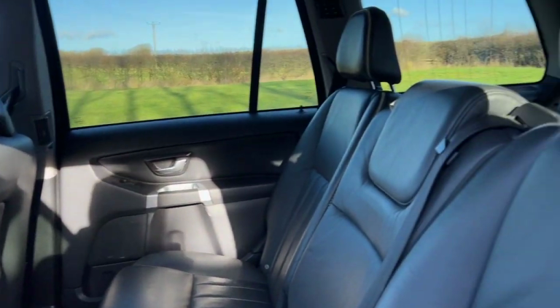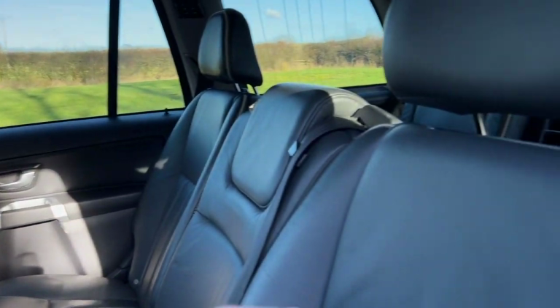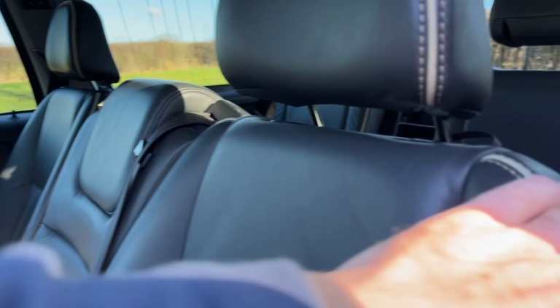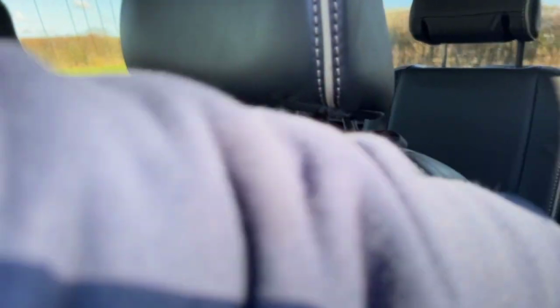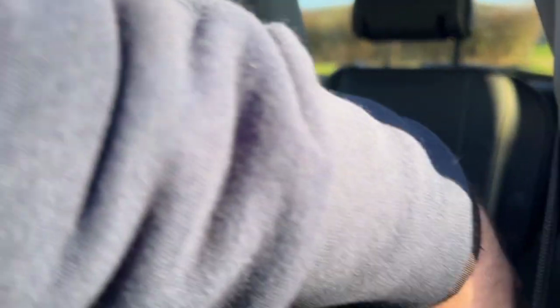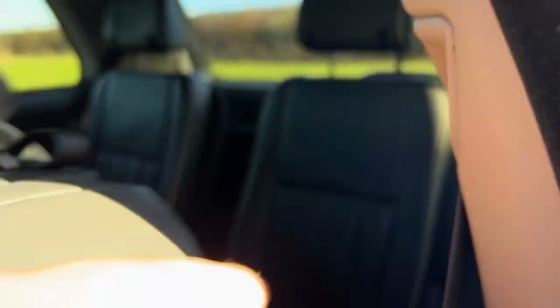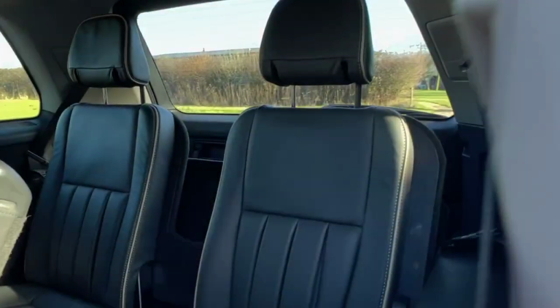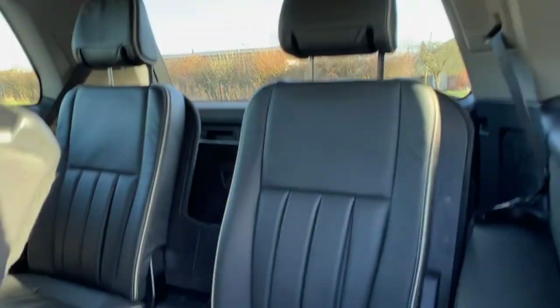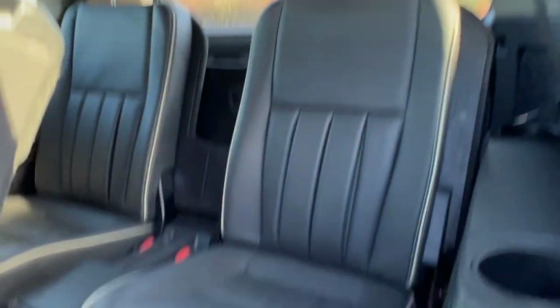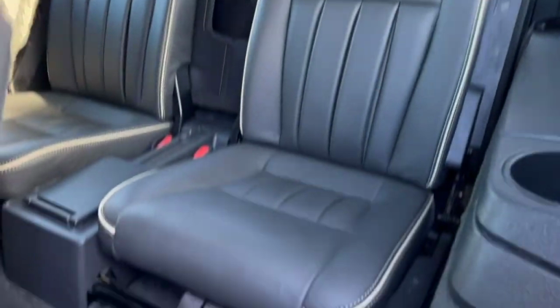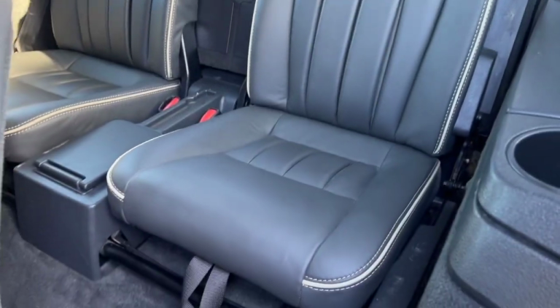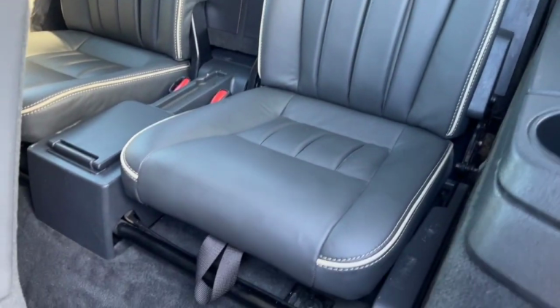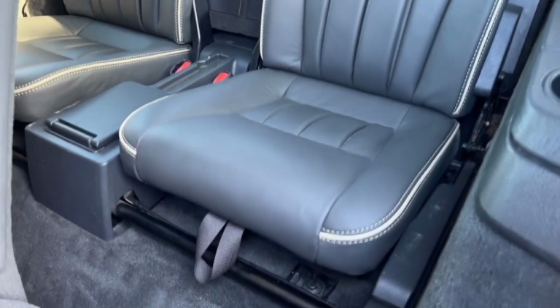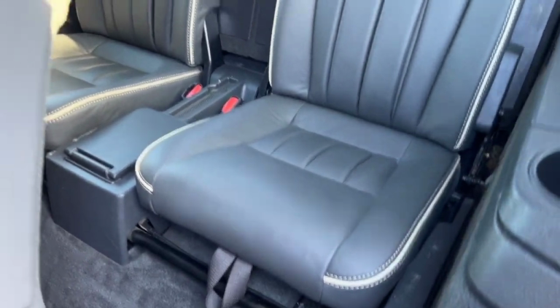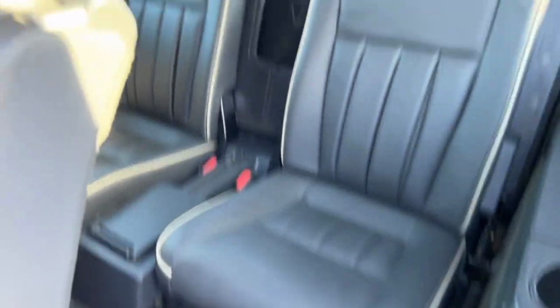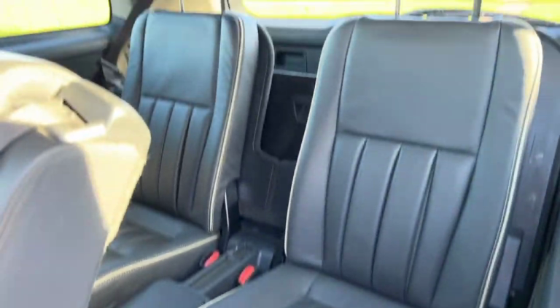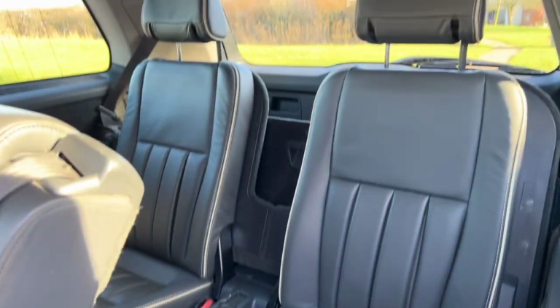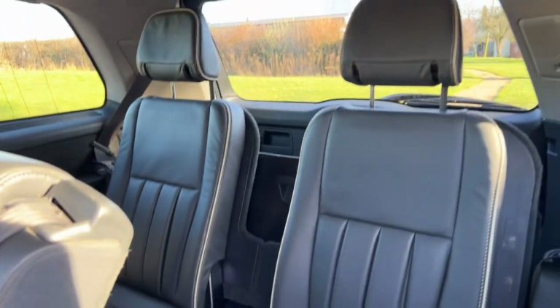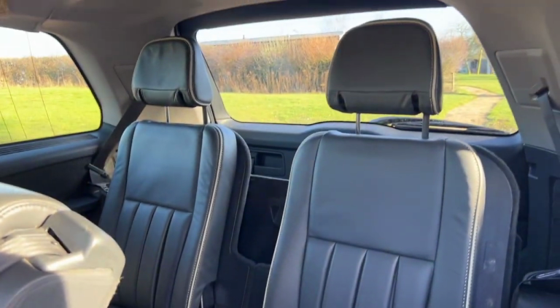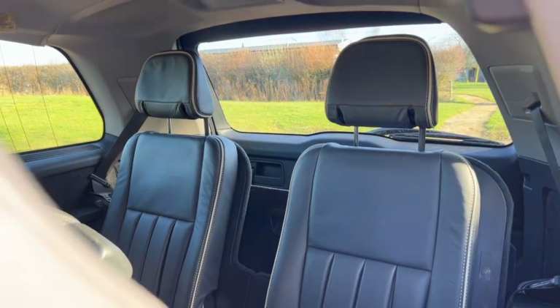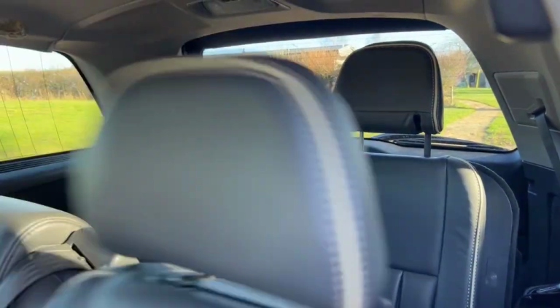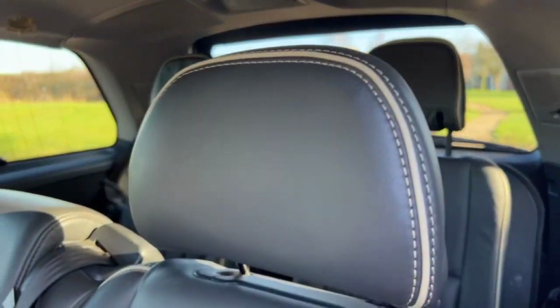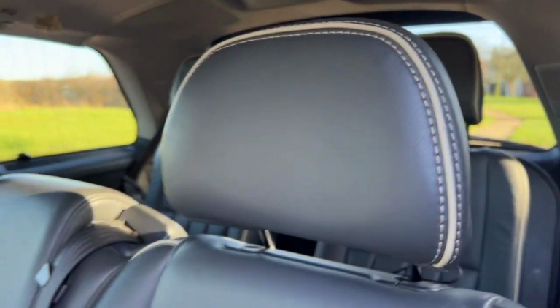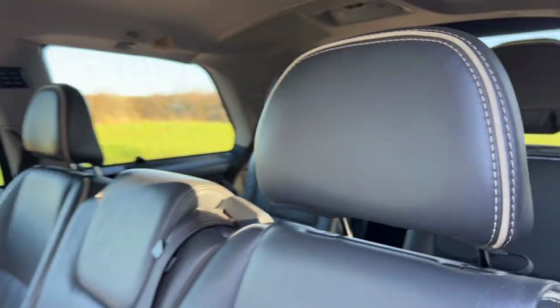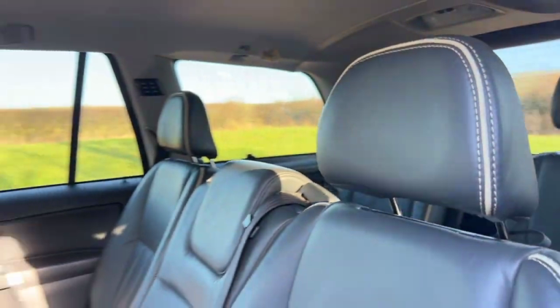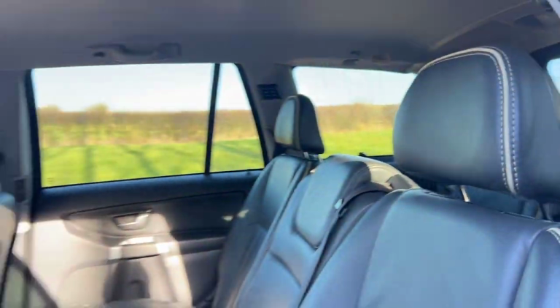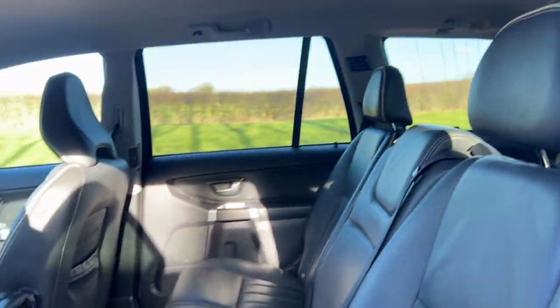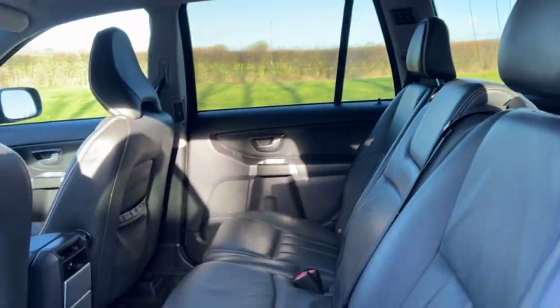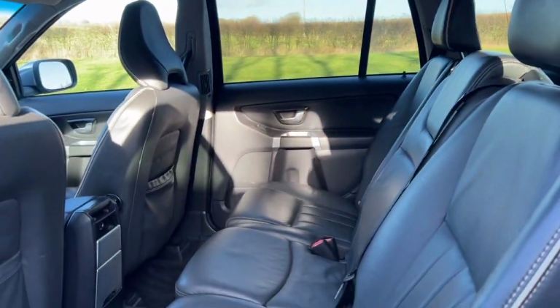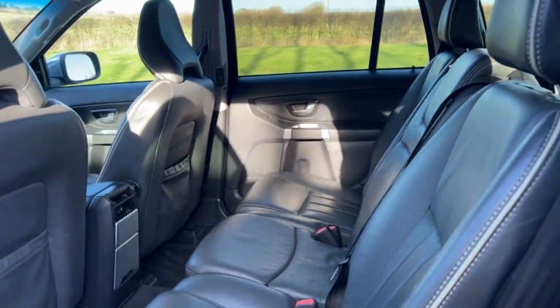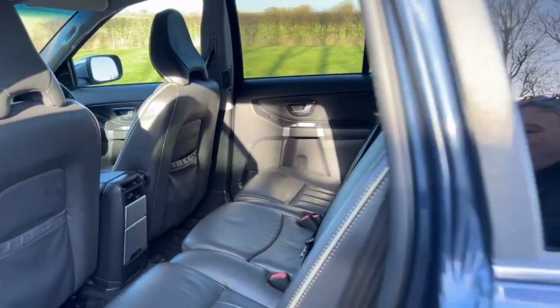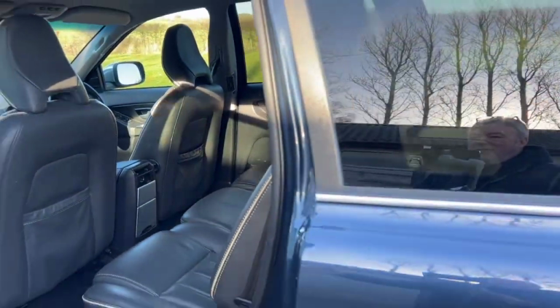Obviously in there at the moment we've got the rear seats up, so there's the seven seats — the two in the third row that makes it a seven seater.